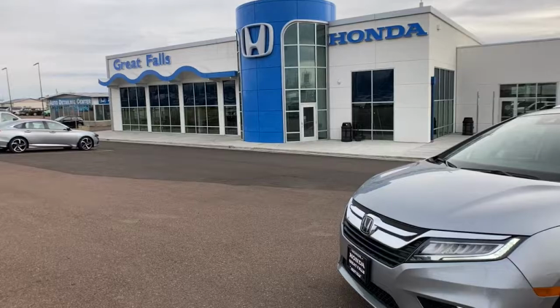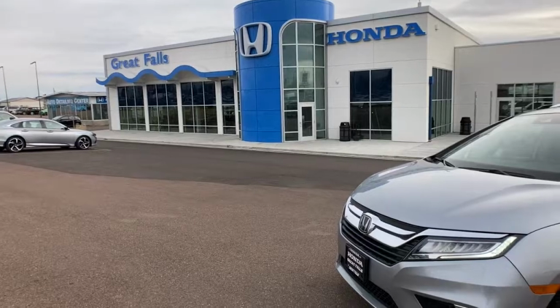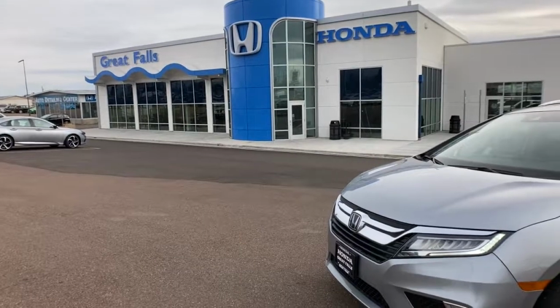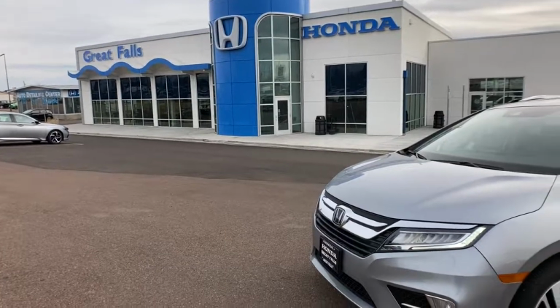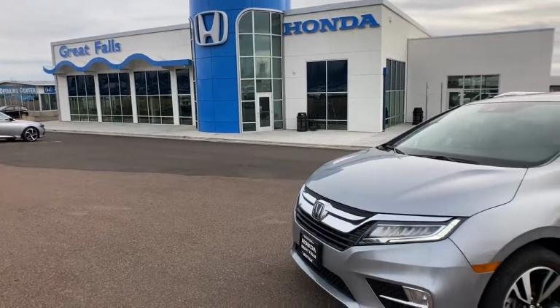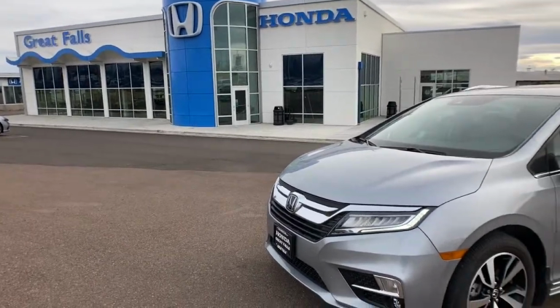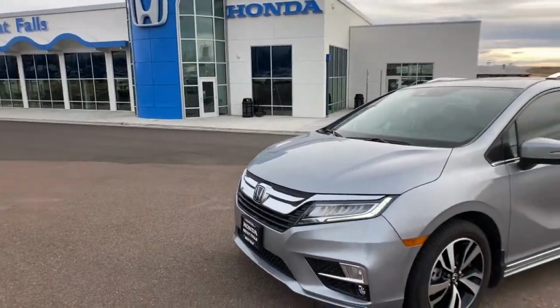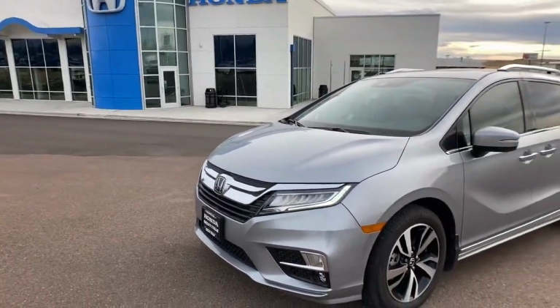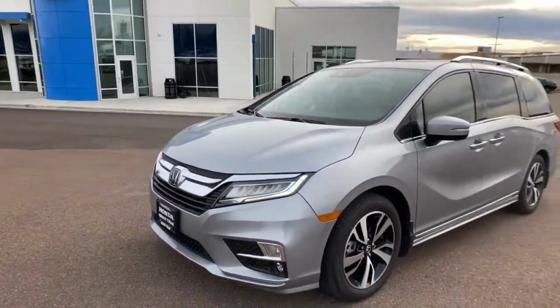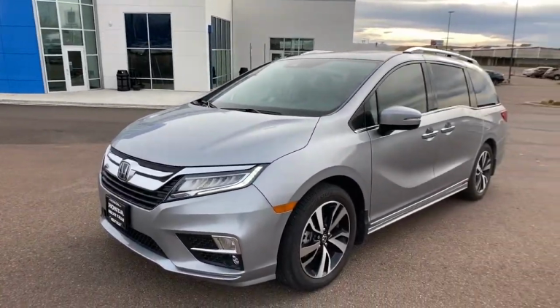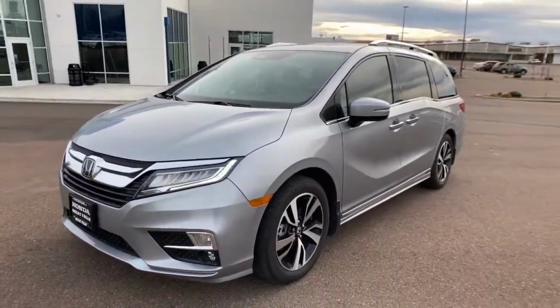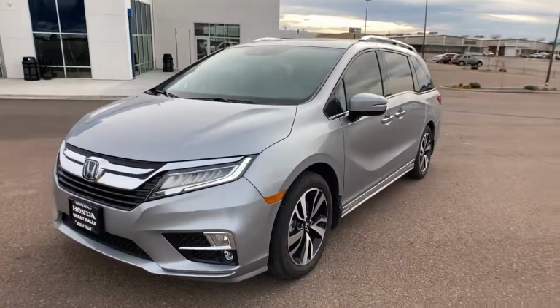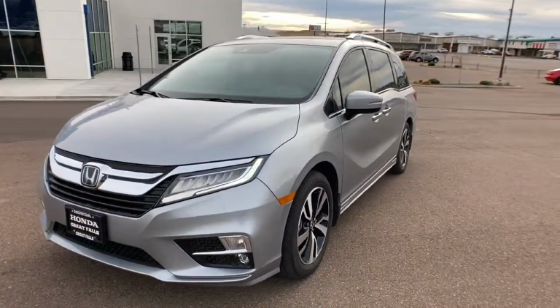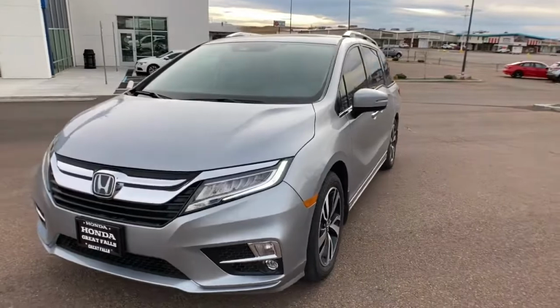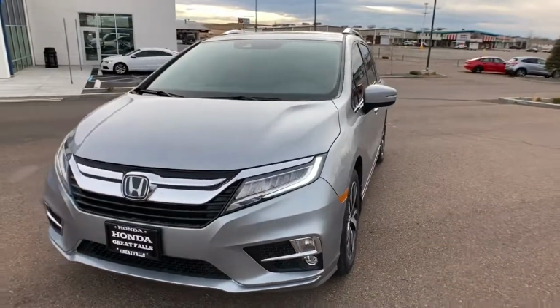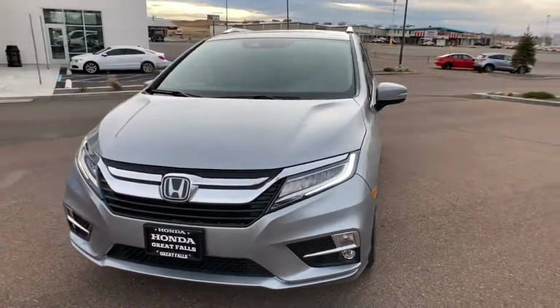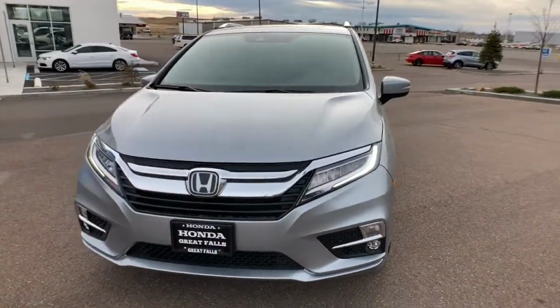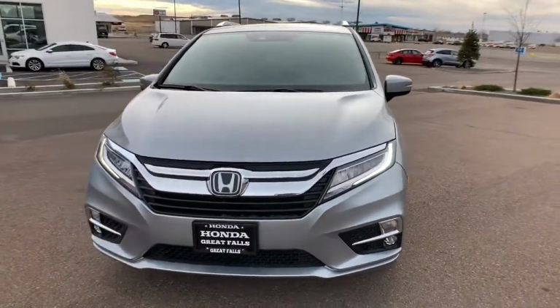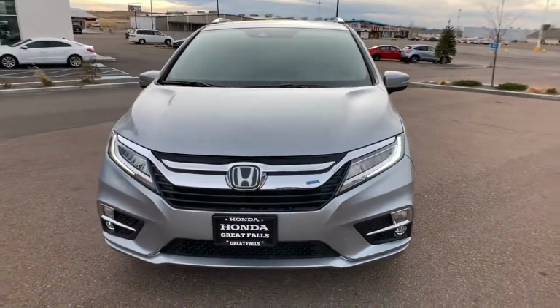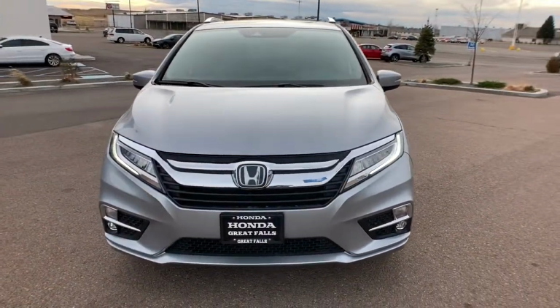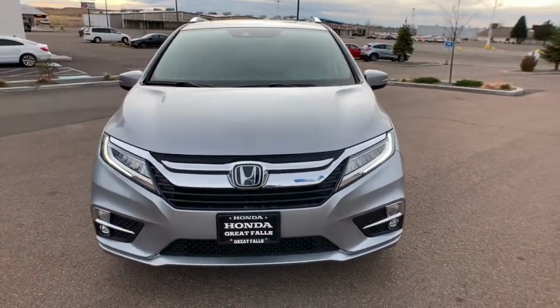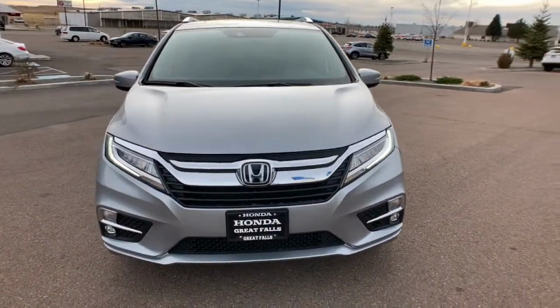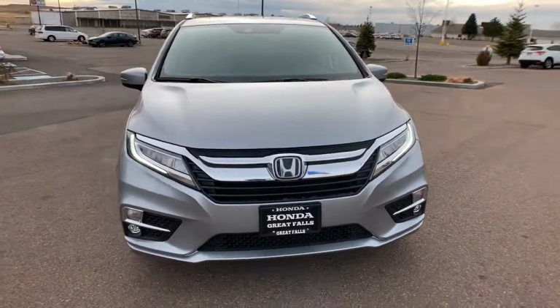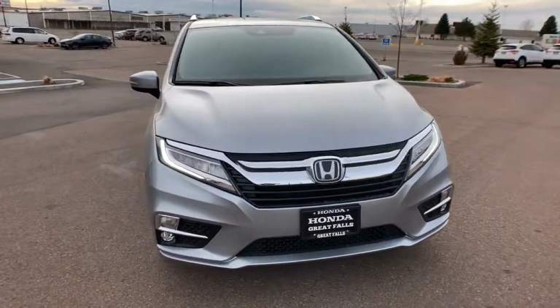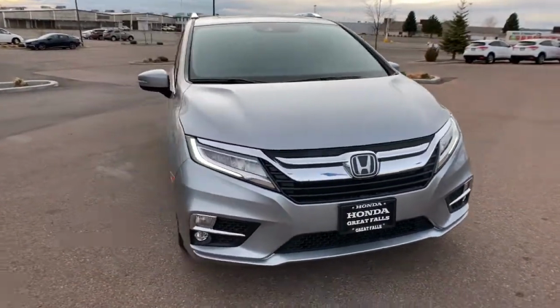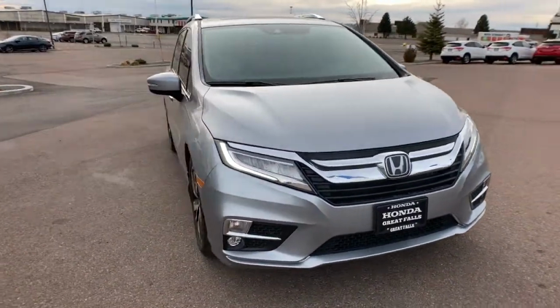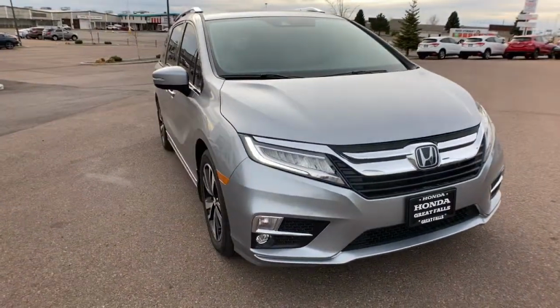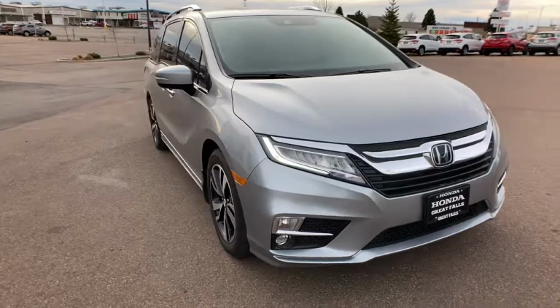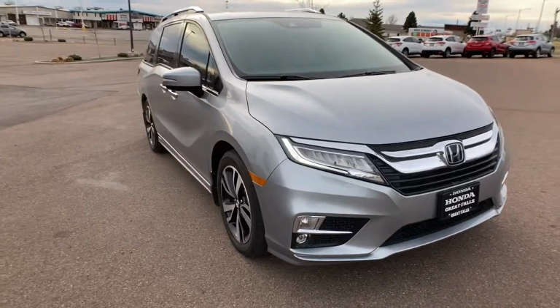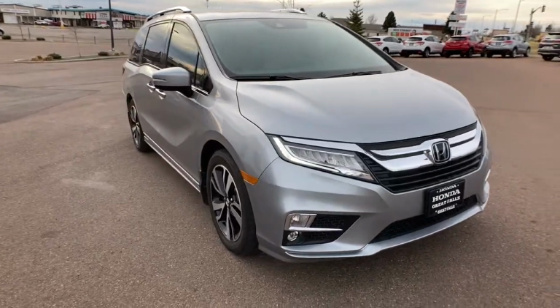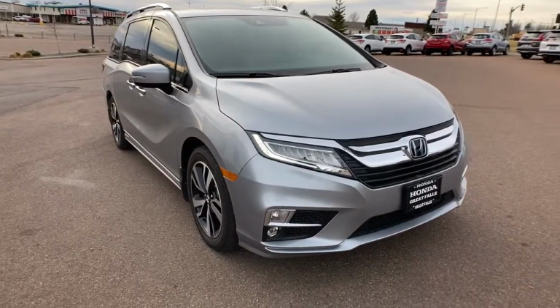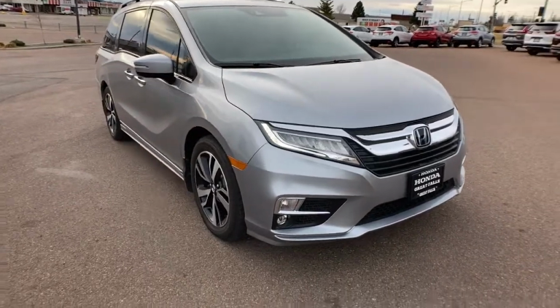You're gonna love the 2020 Honda Odyssey. This vehicle still has fewer than 15,000 miles on the clock, so it won't last long. Prepare to fall in love with this sleek and powerful Odyssey.